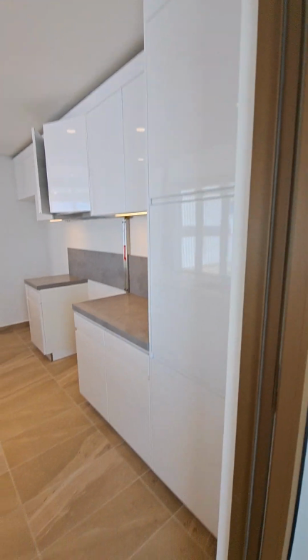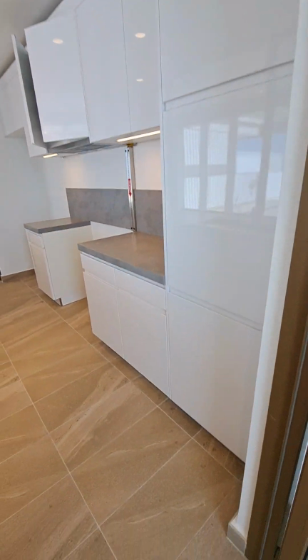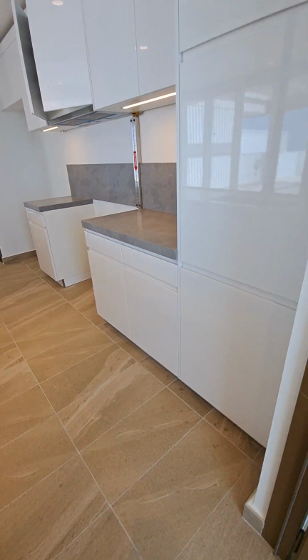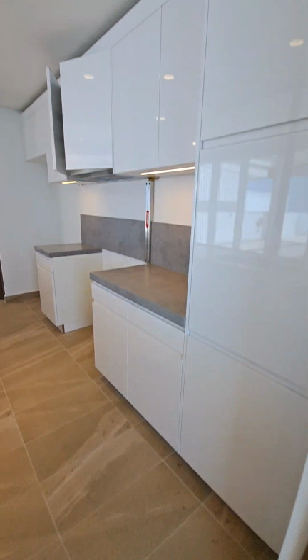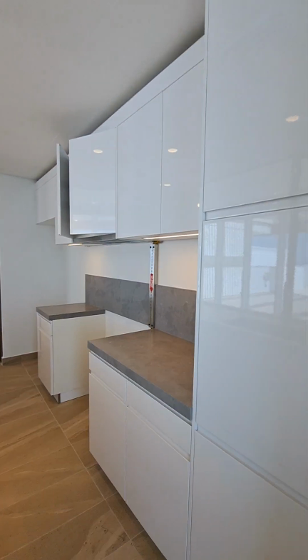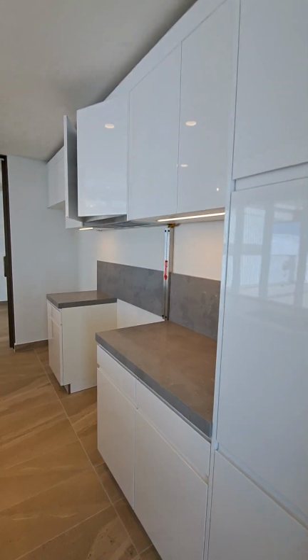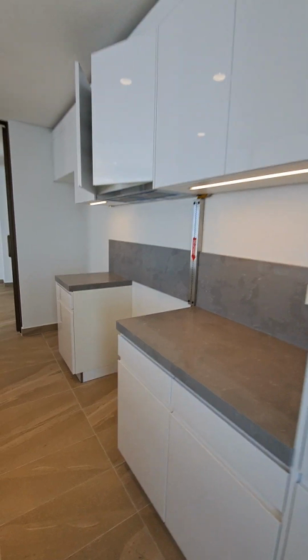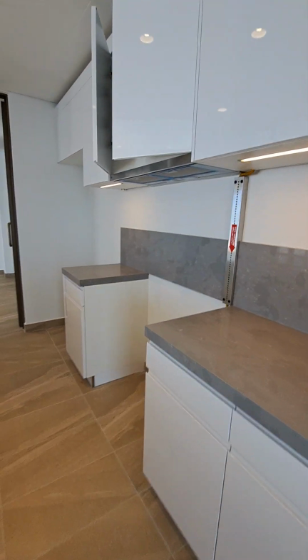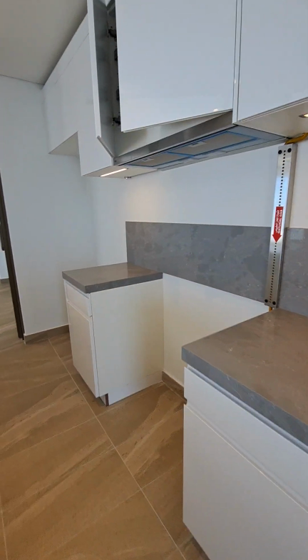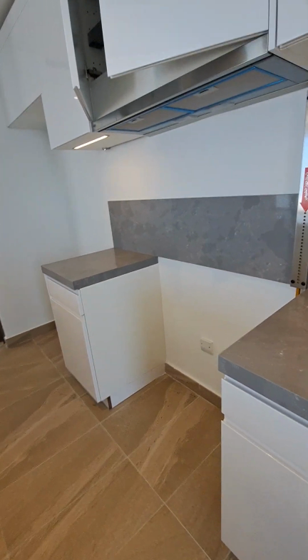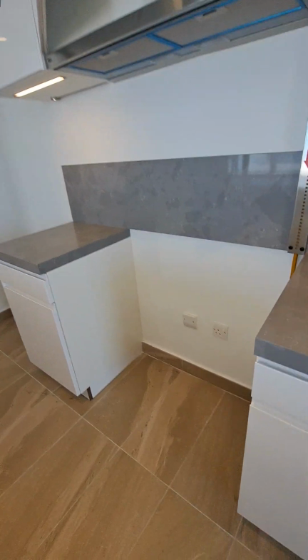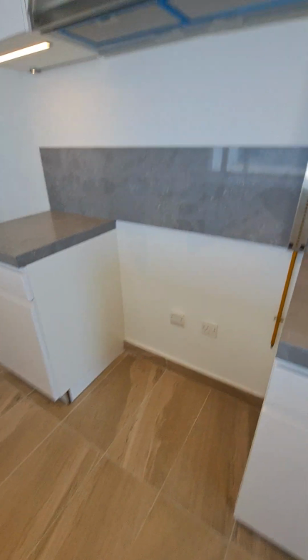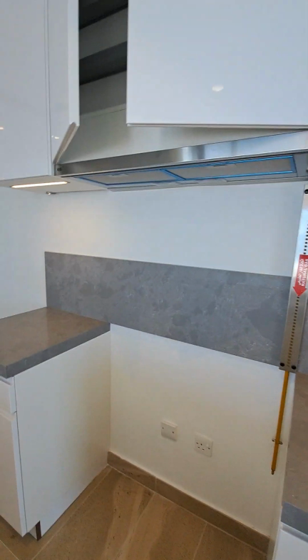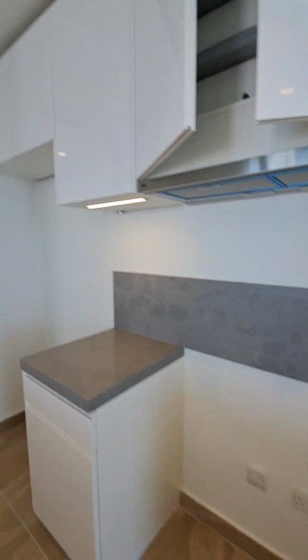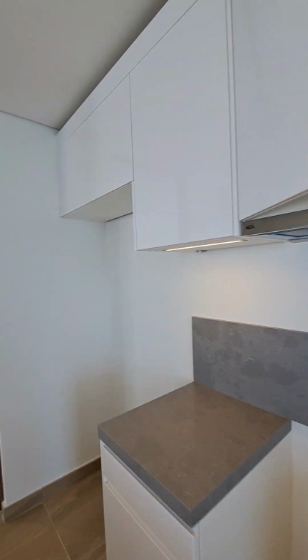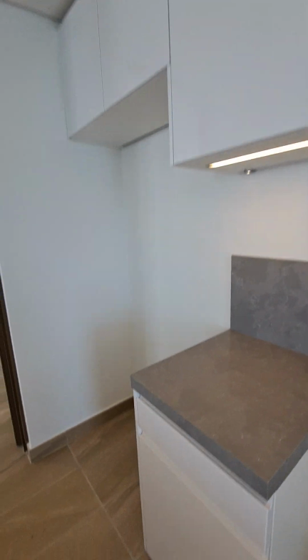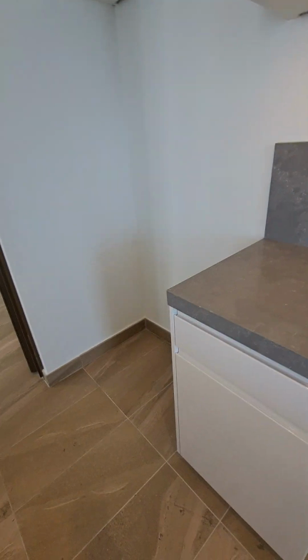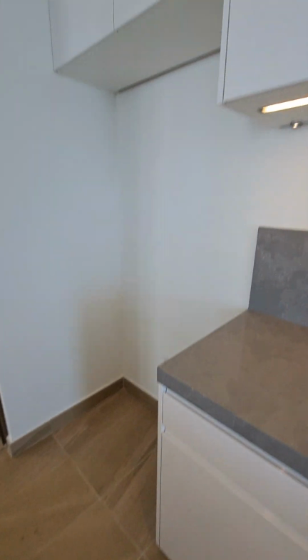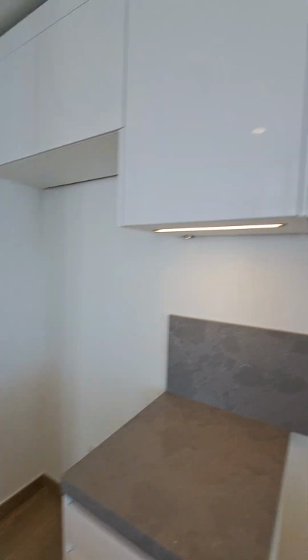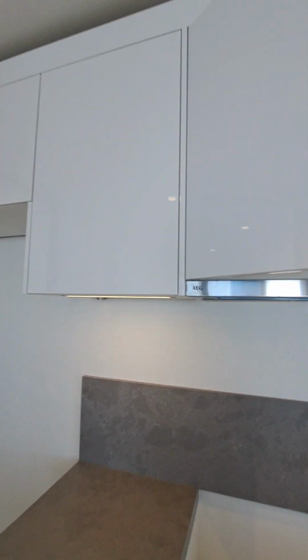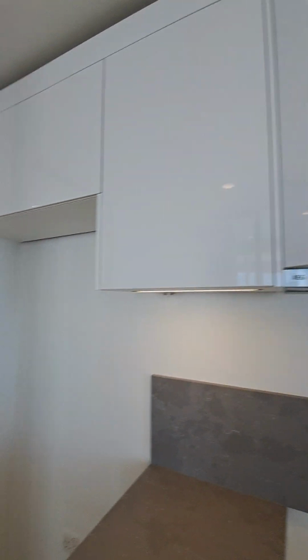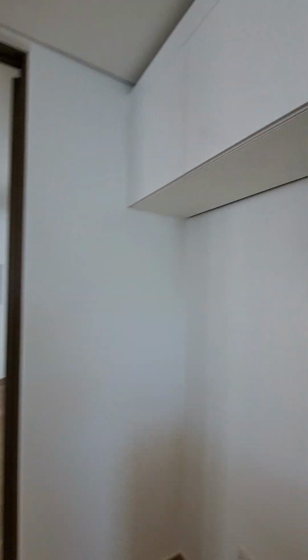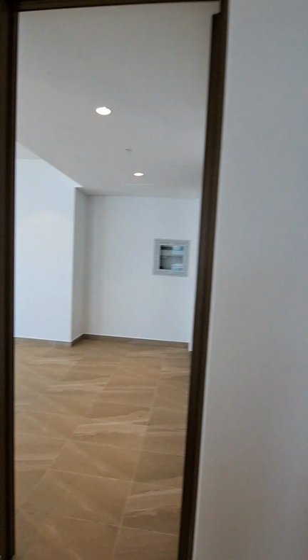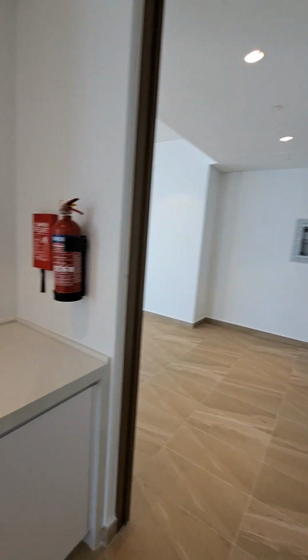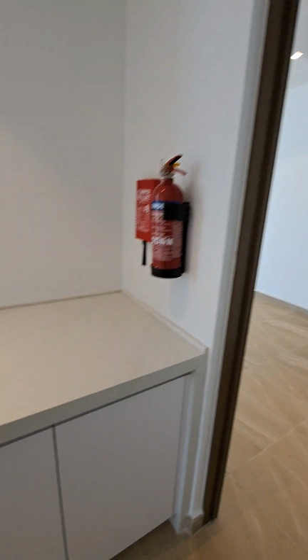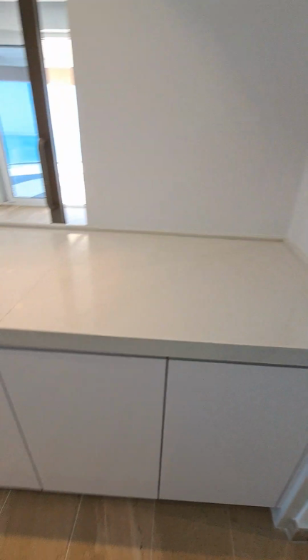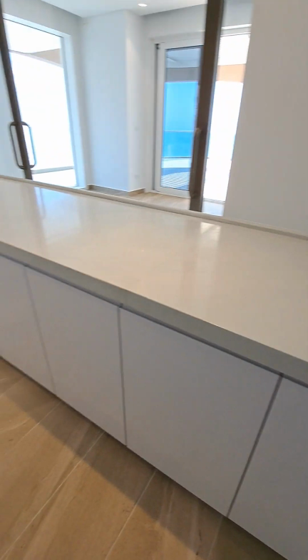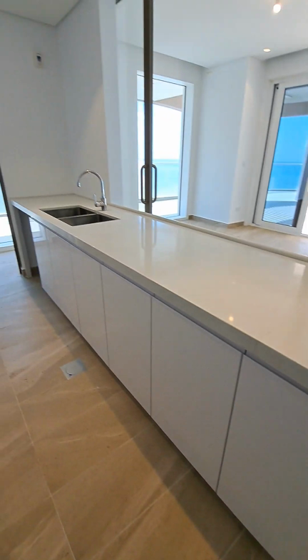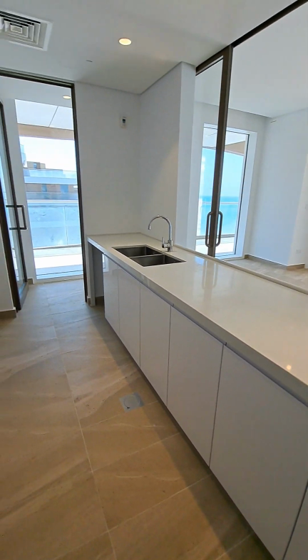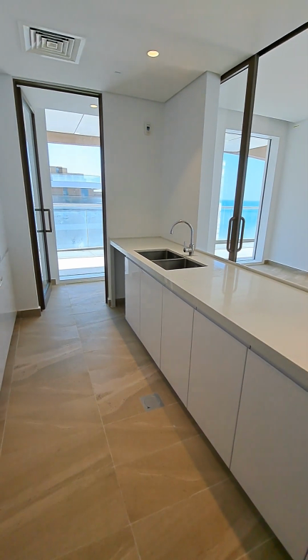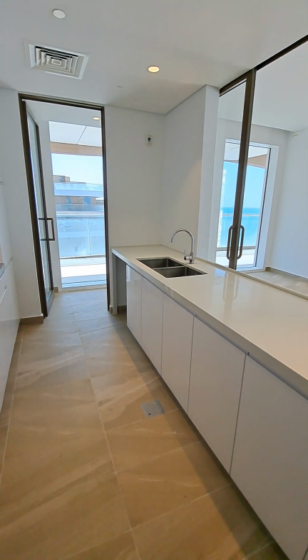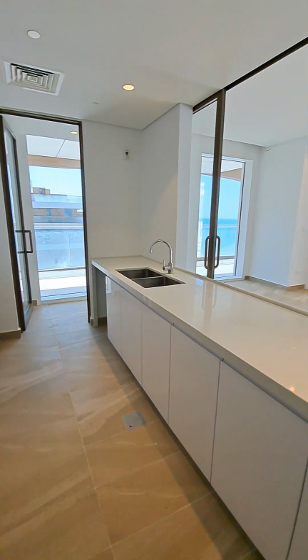This is a well-stored kitchen which has space for a big gas range and a big fridge as well. Here we have storage, and there we have space for a dishwasher.